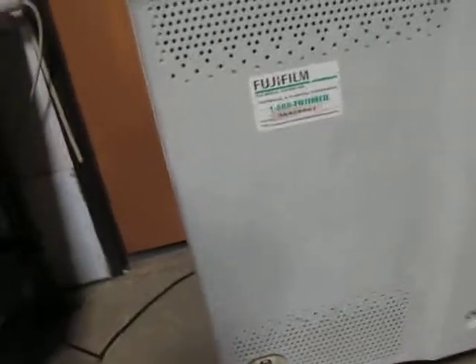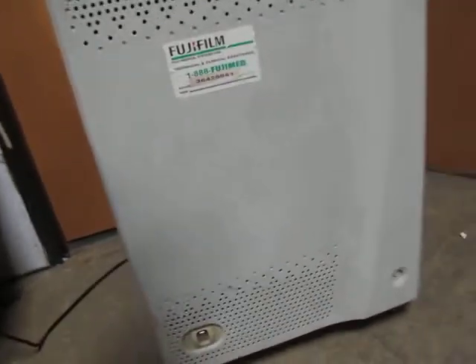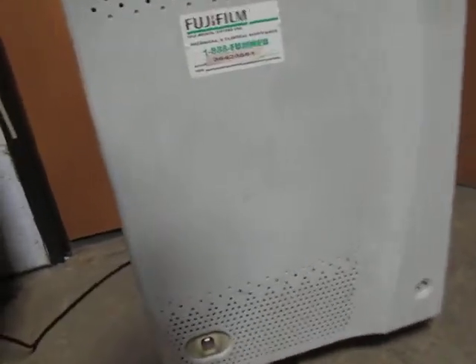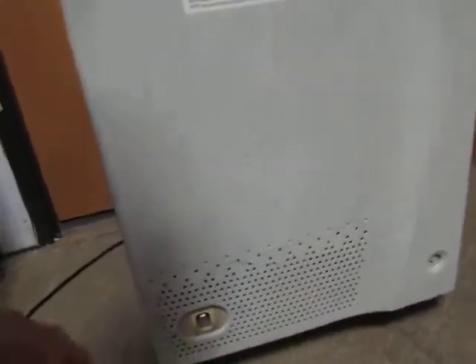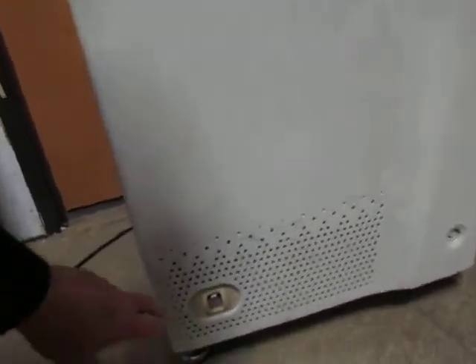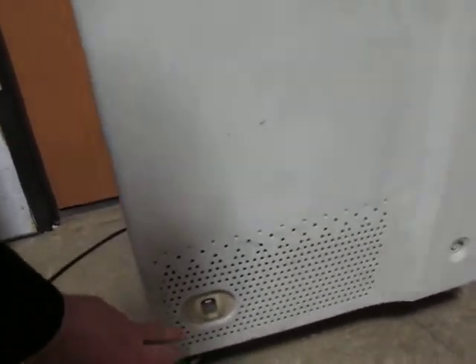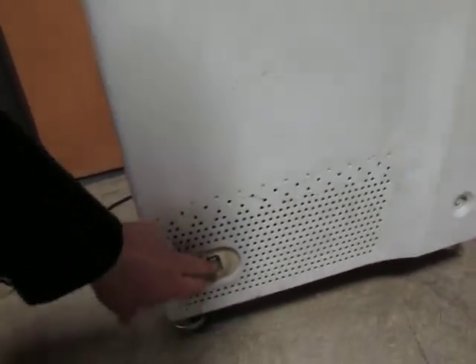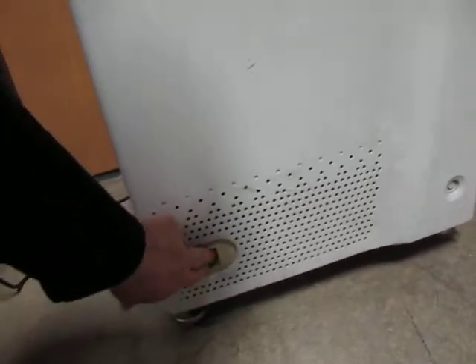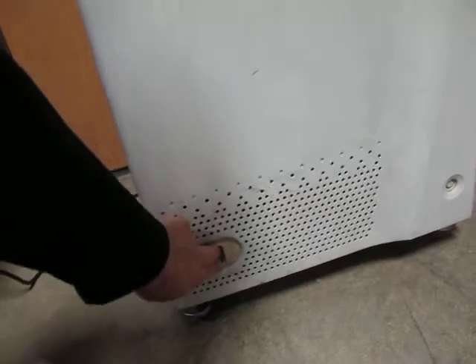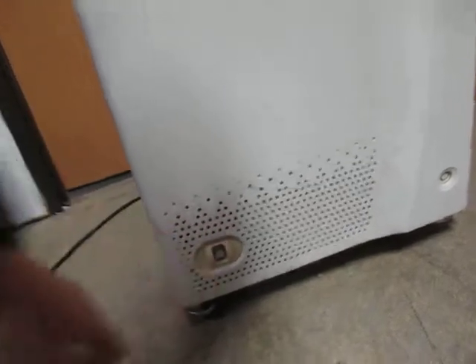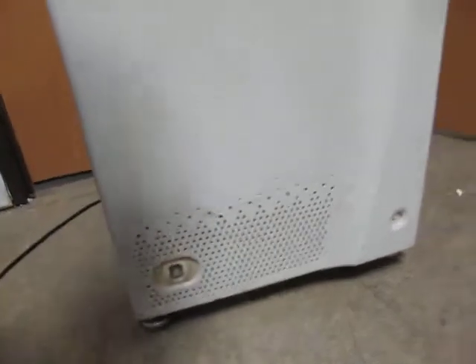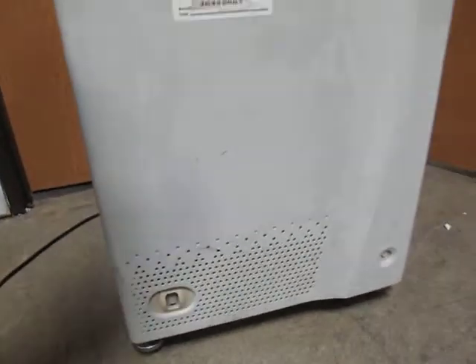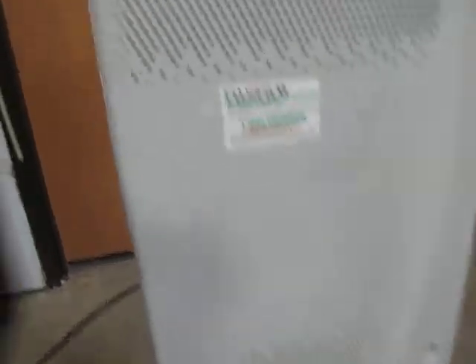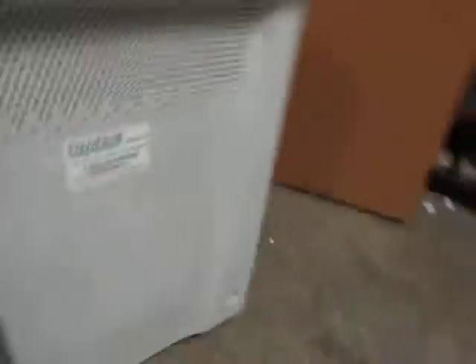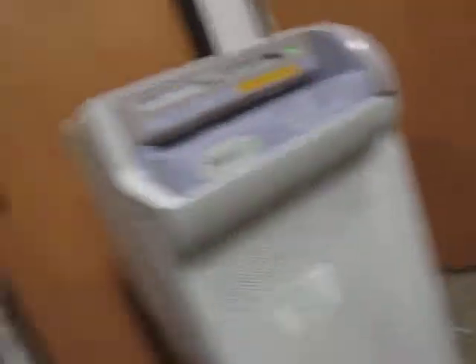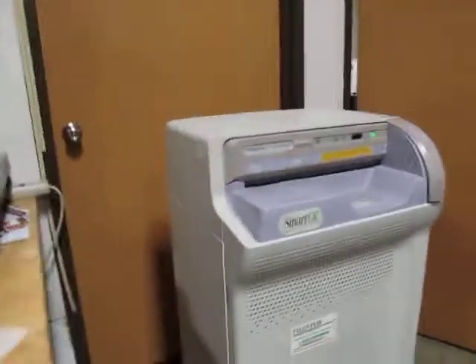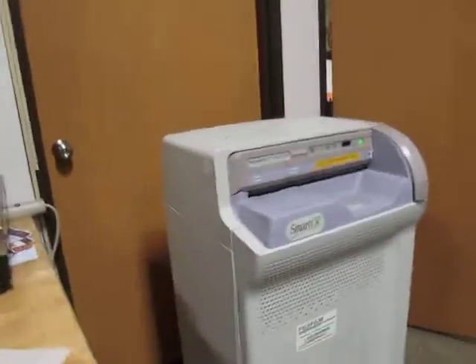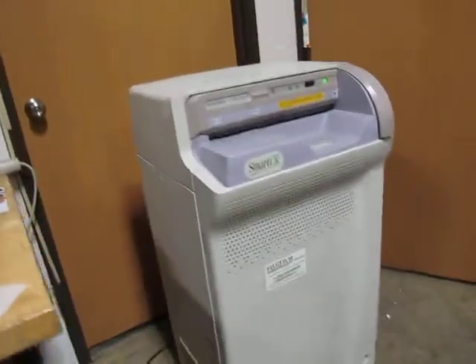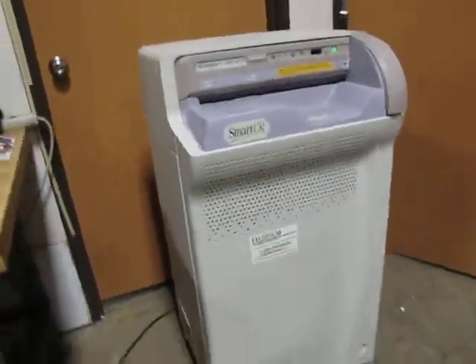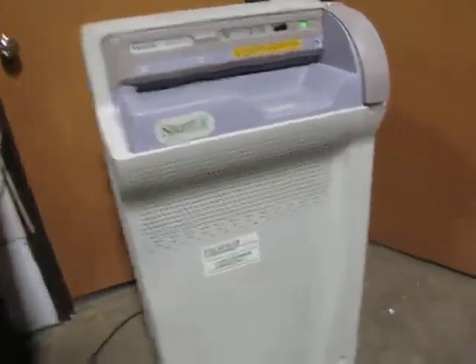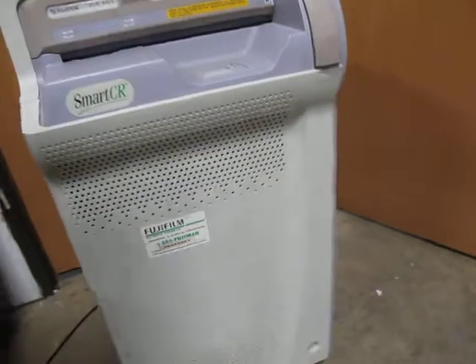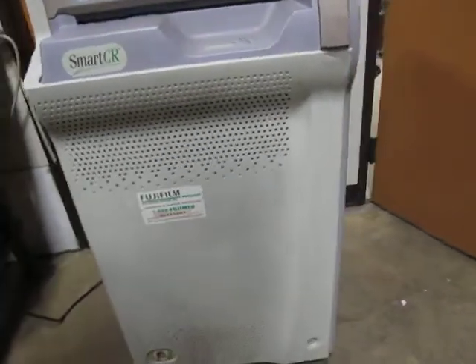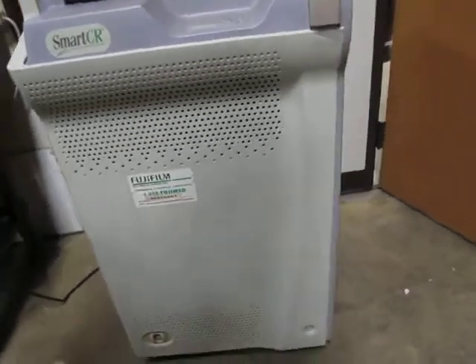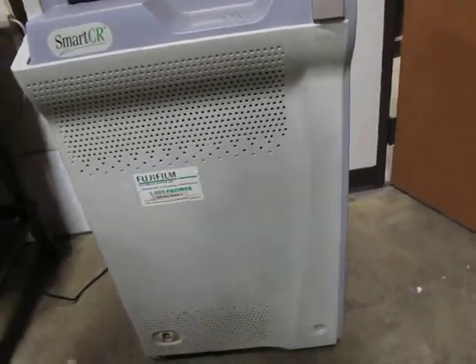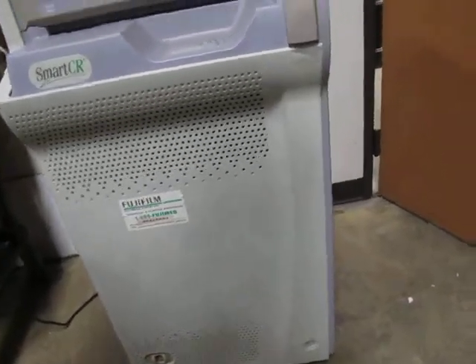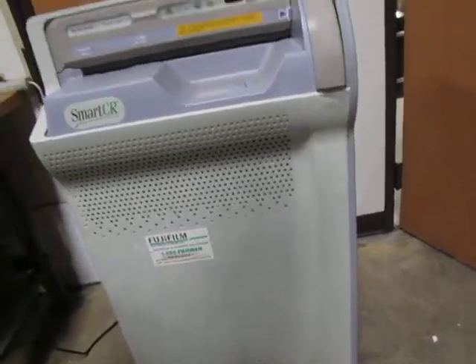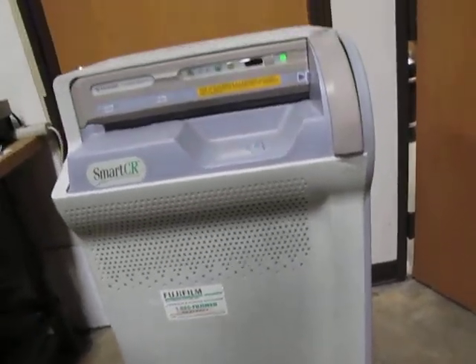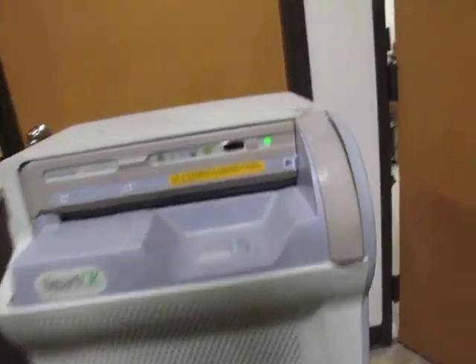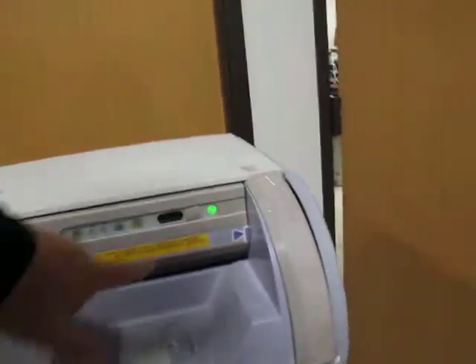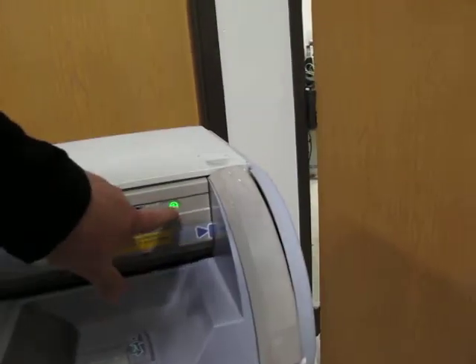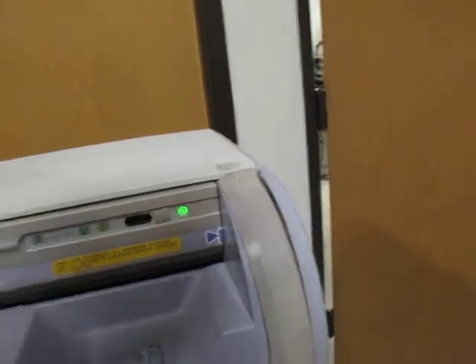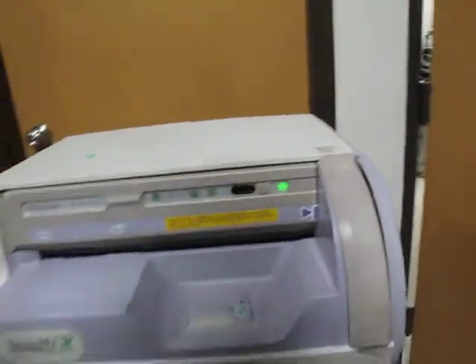I just figured I'd make a video. I'll turn this thing on — it's a 110 unit. You can hear the fan running, and this thing turns green.